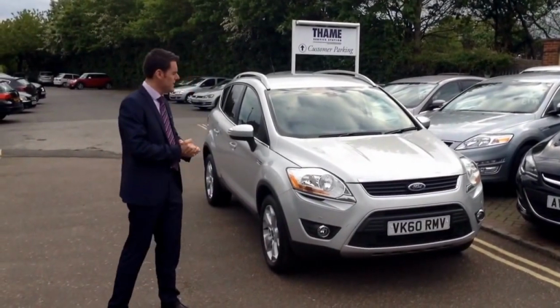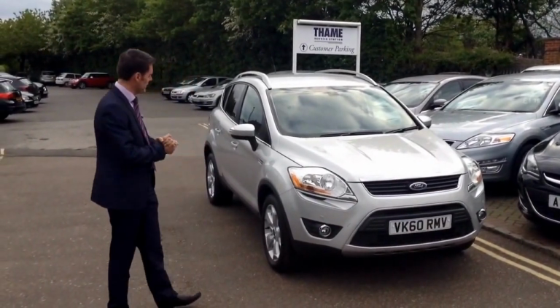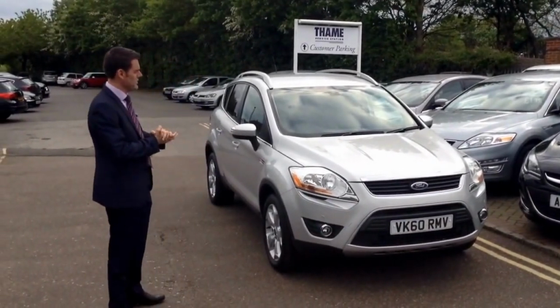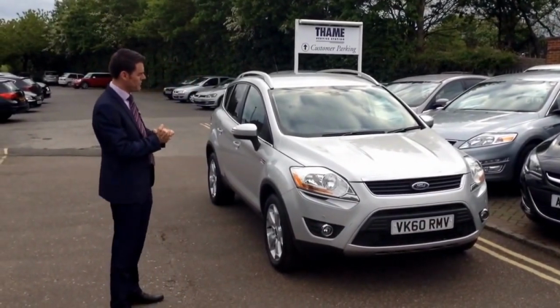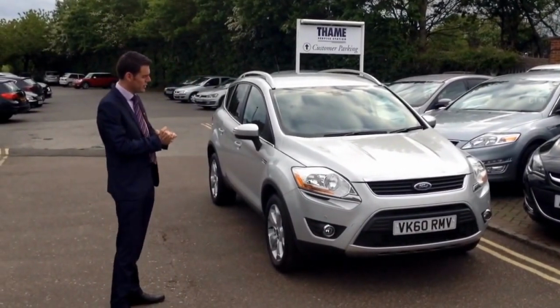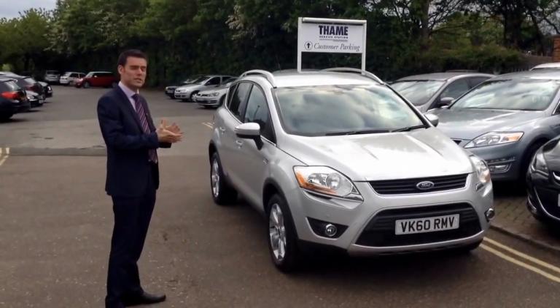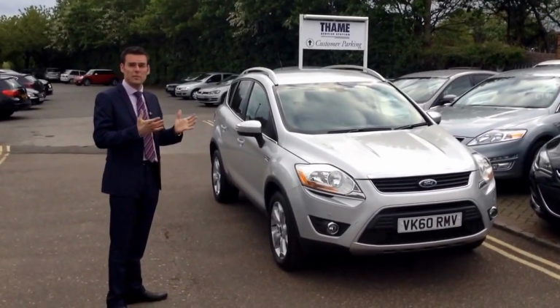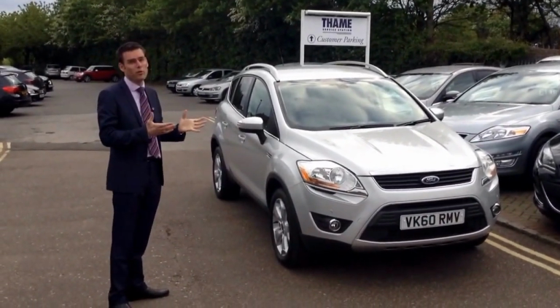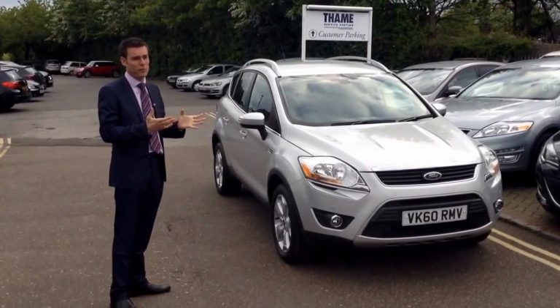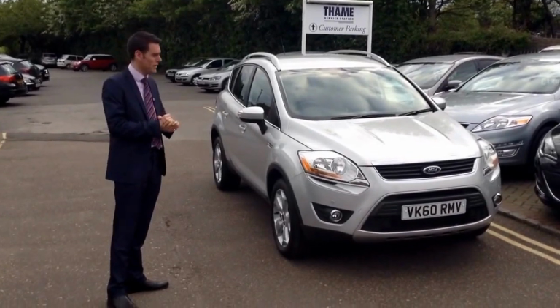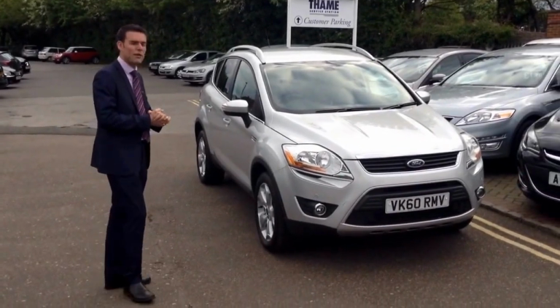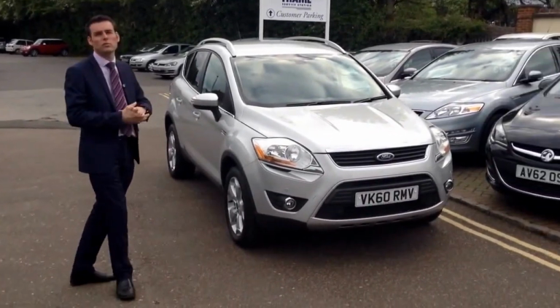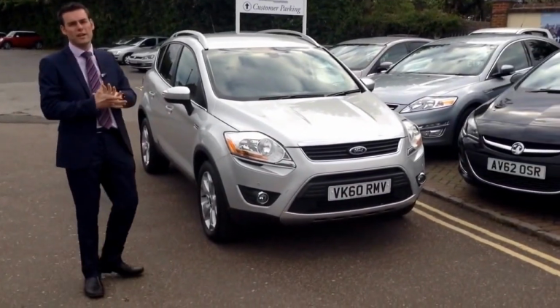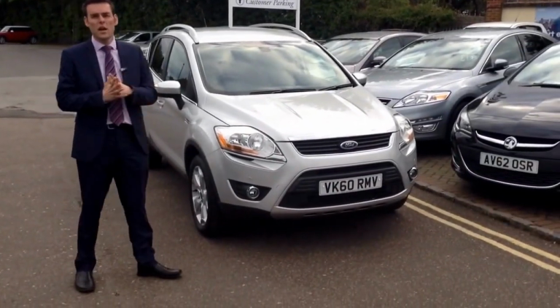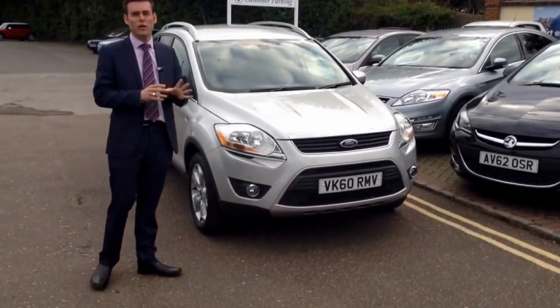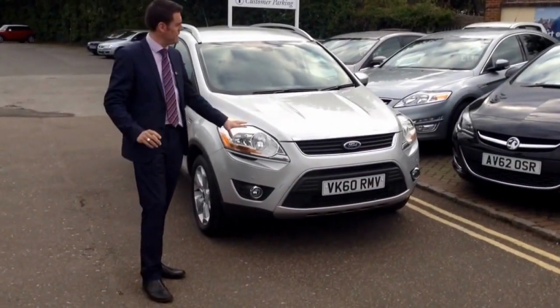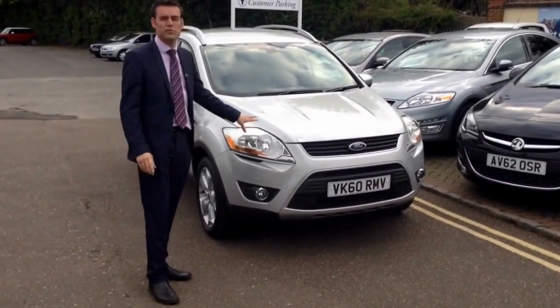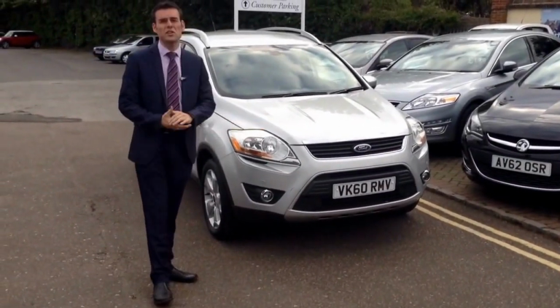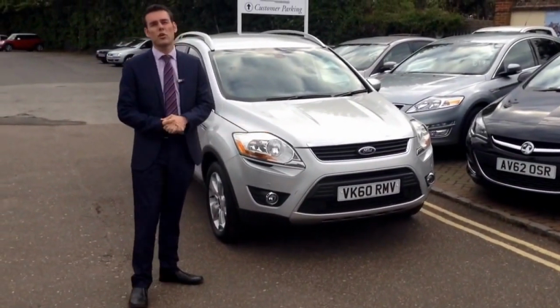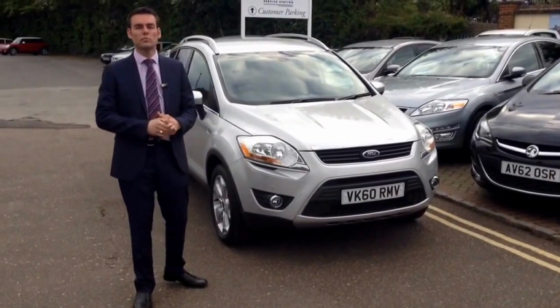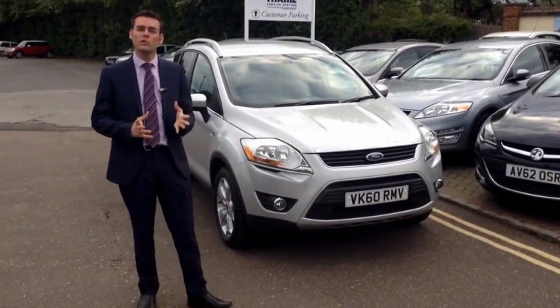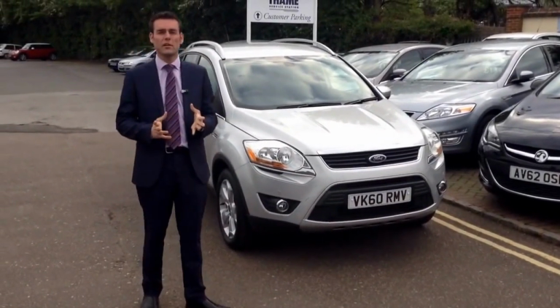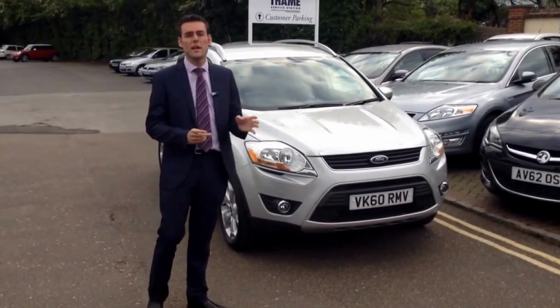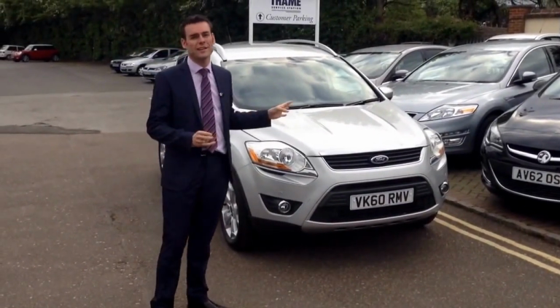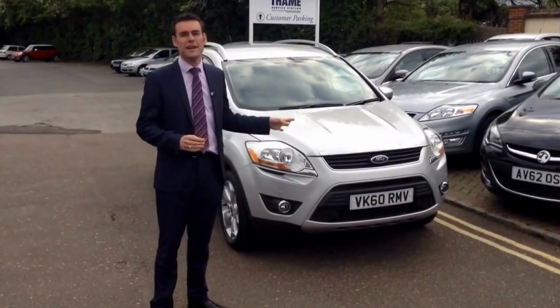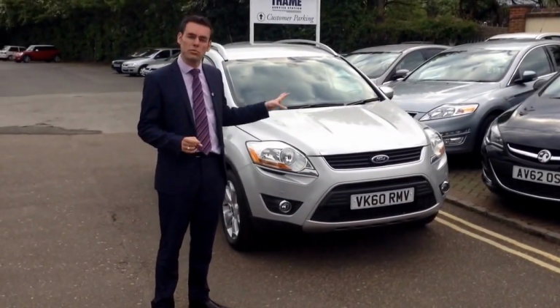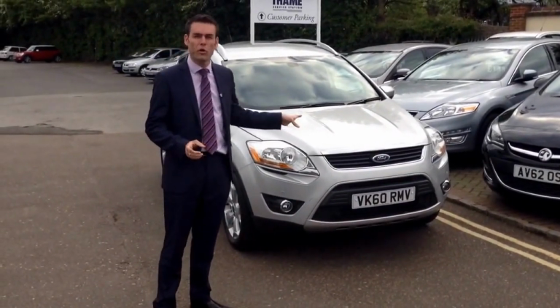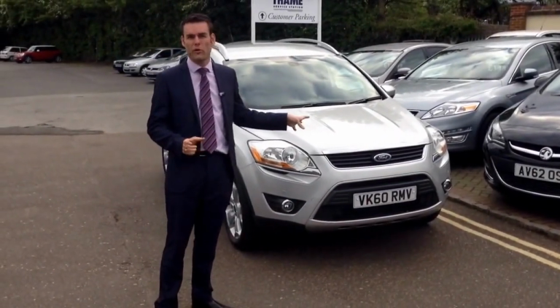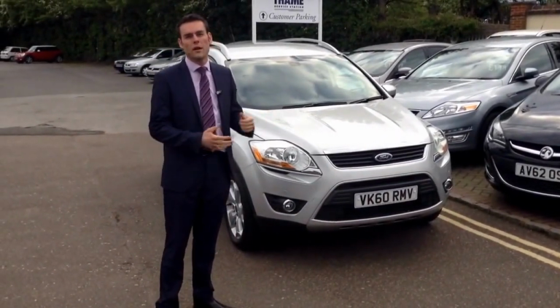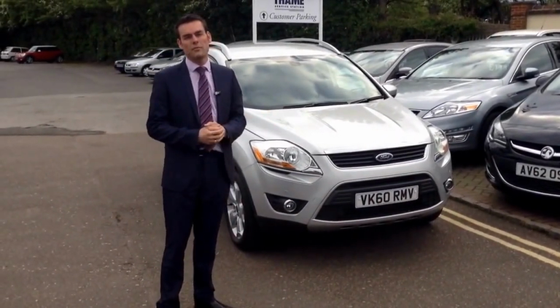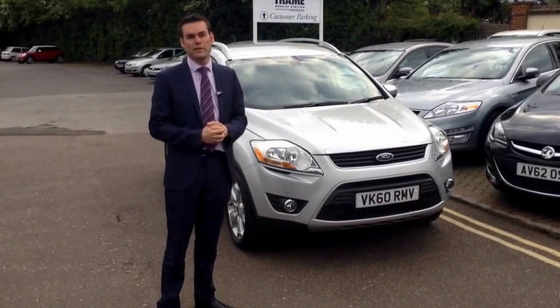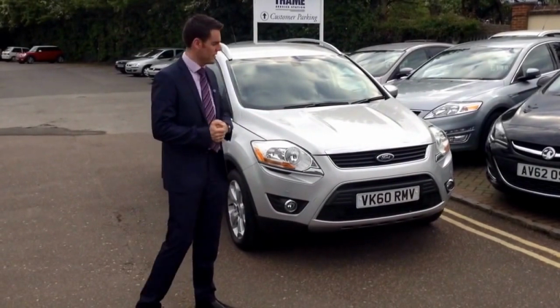It is a great Ford Kuga, which is a proper 4x4. Look out for this on AutoTrader — a lot in this price range are two-wheel-drive models, but for £14,990 you're getting a Titanium proper 4x4 from Tame Service Station.